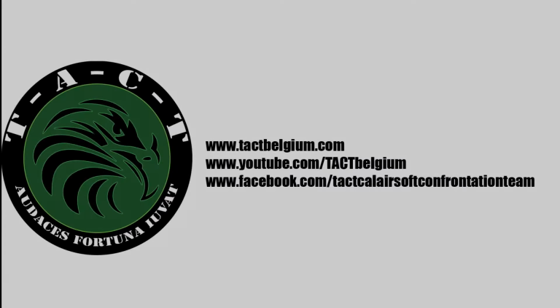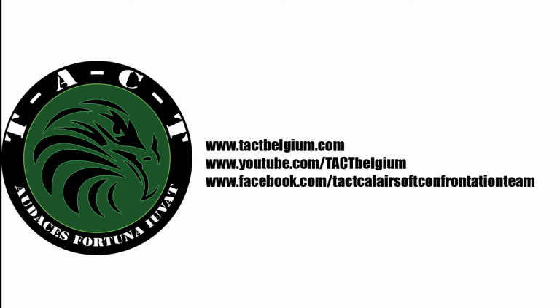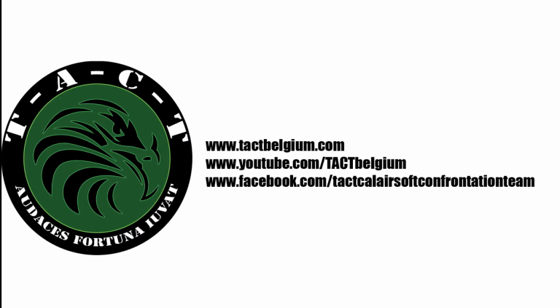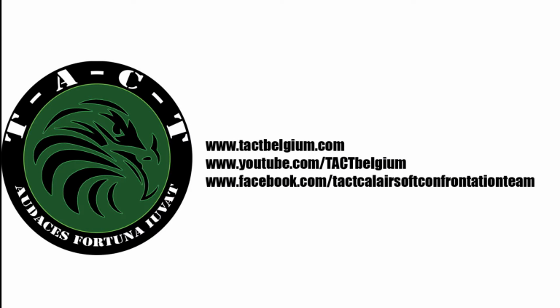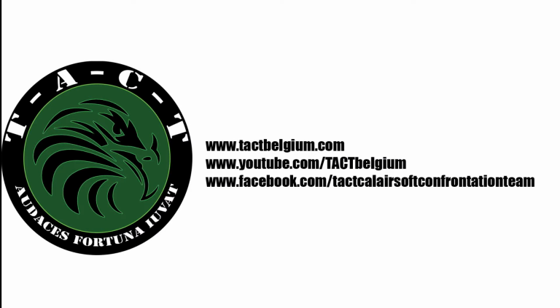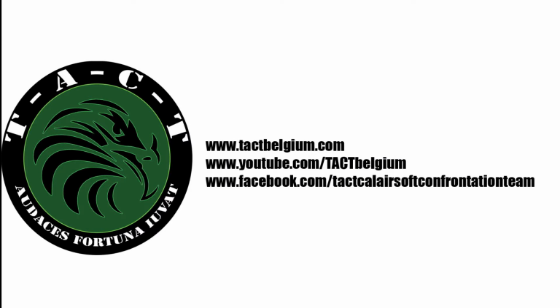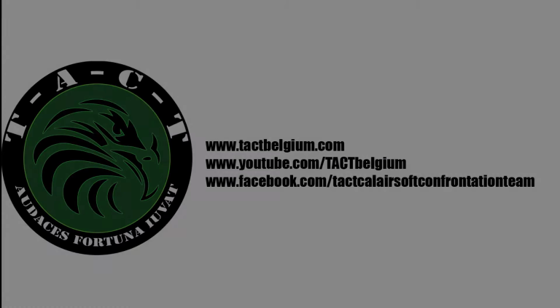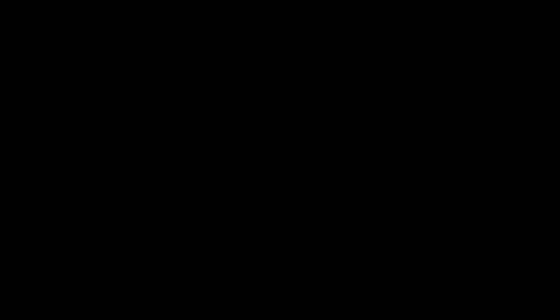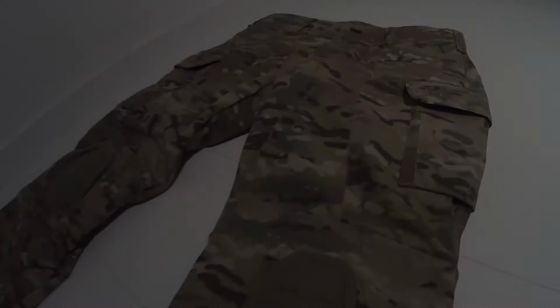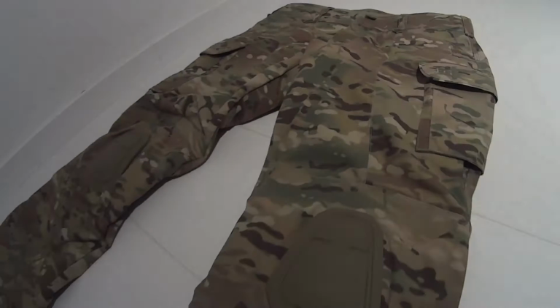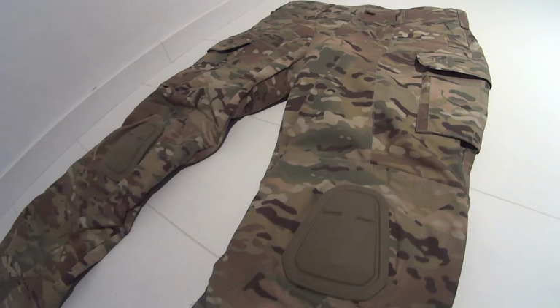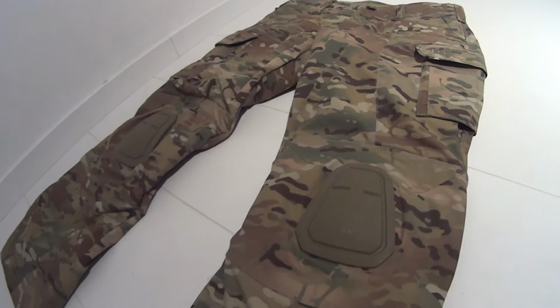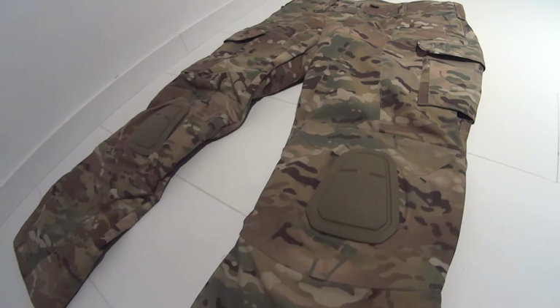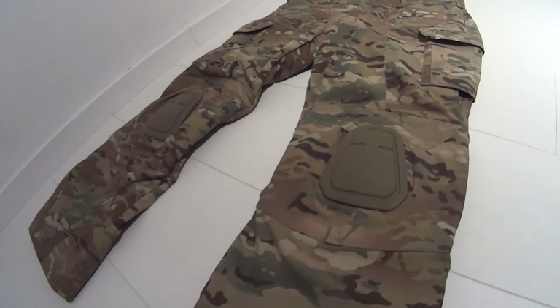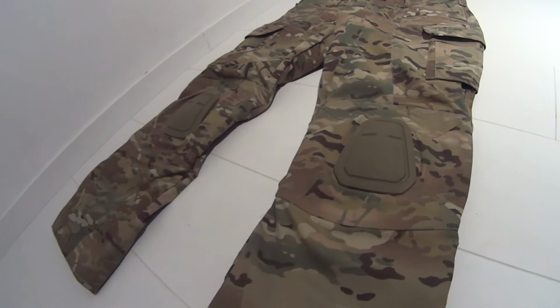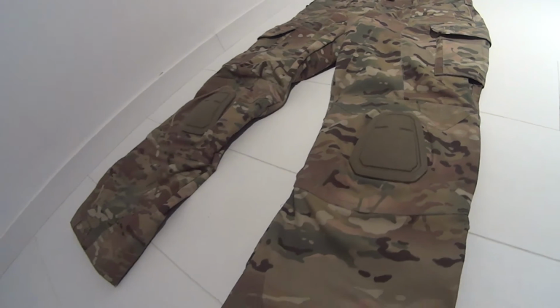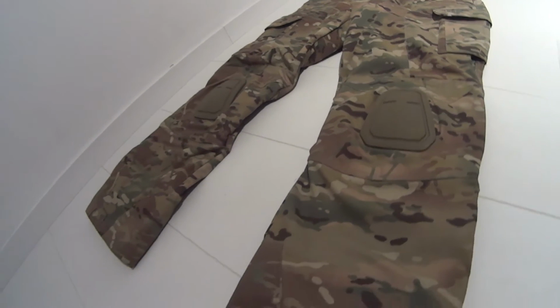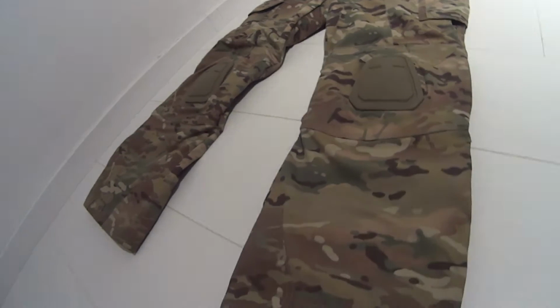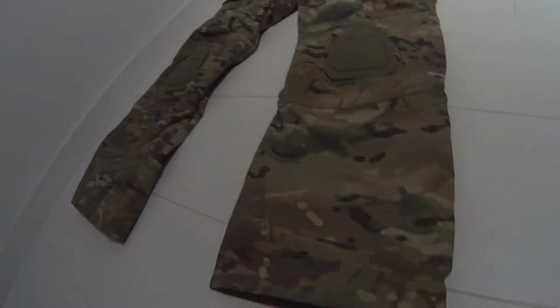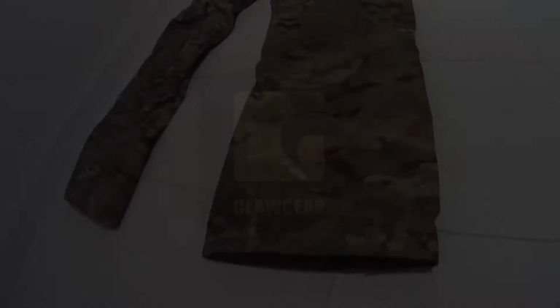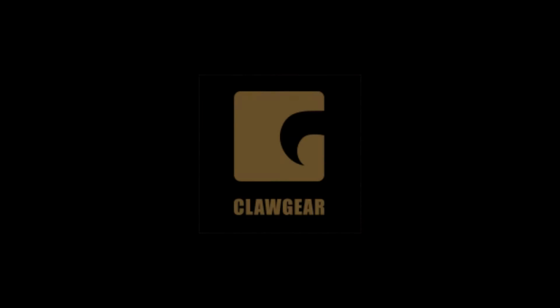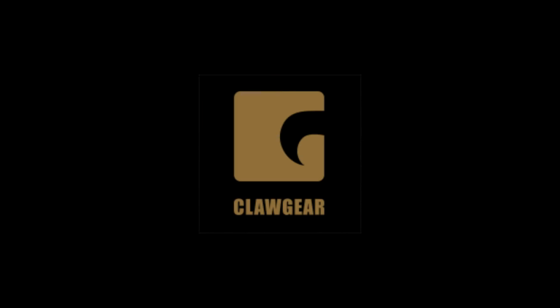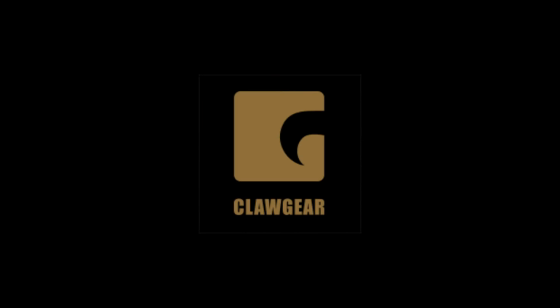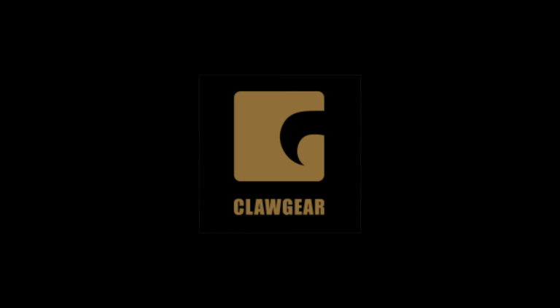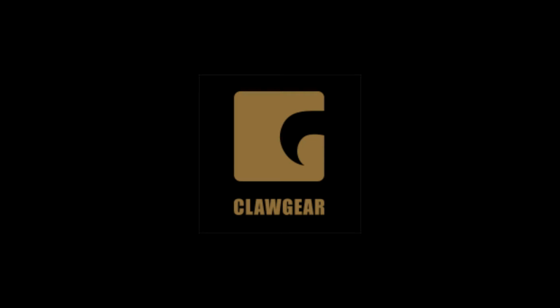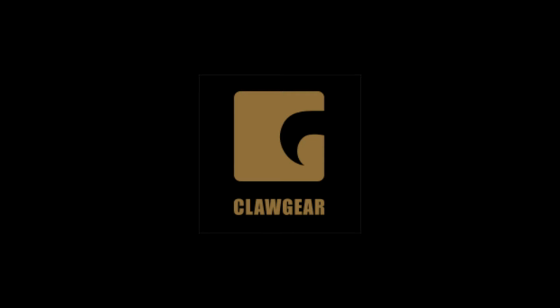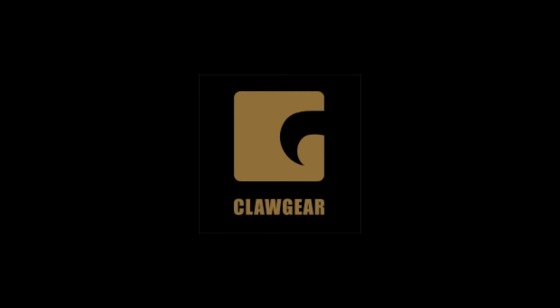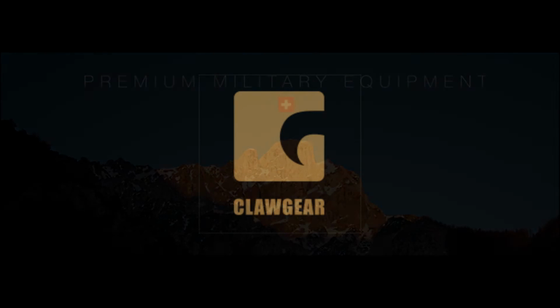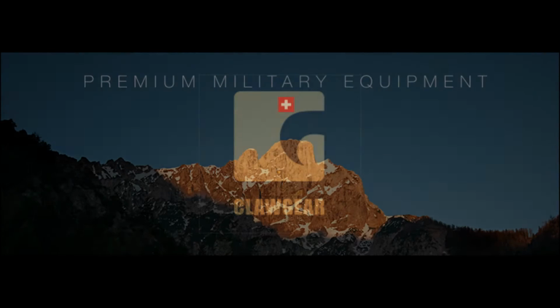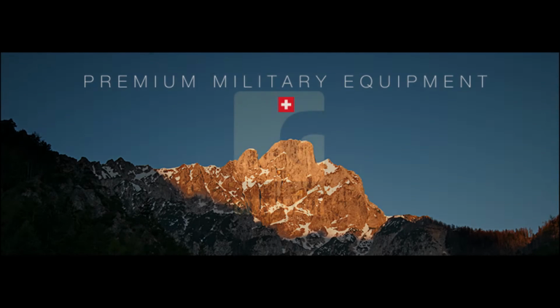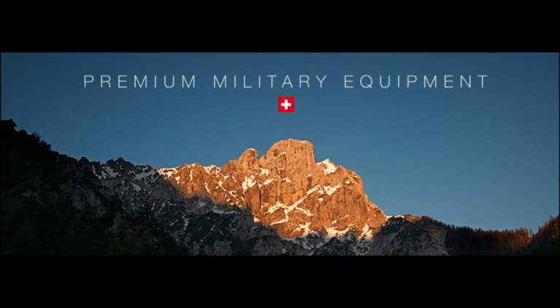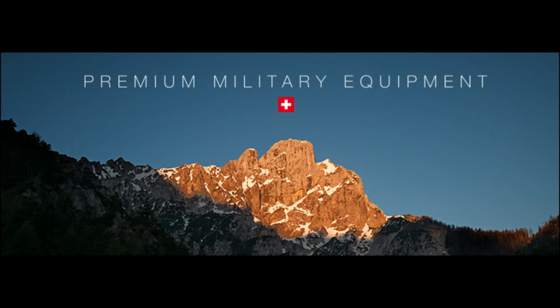Welcome to the Tech YouTube channel. Today we will be reviewing the Clawgear Stalker Mark 3 pants in Multicam. Clawgear is a European company producing premium quality military equipment.